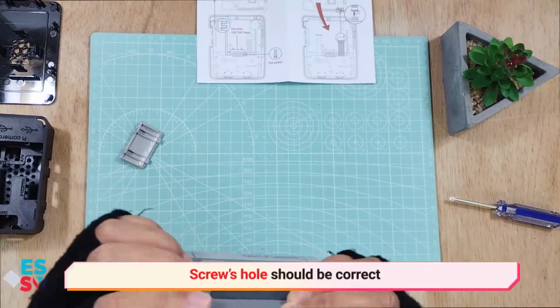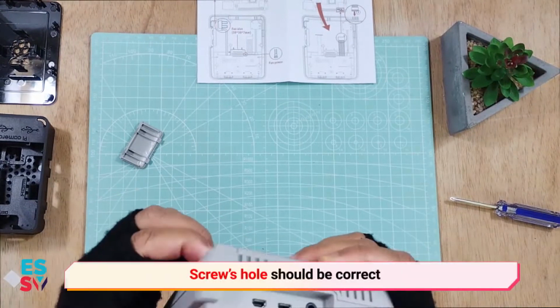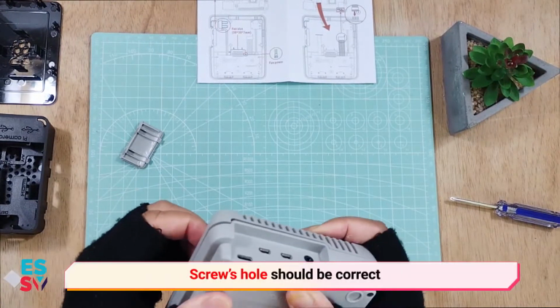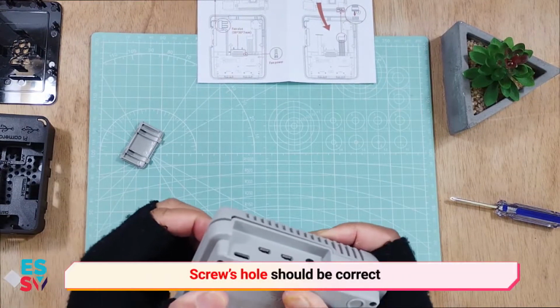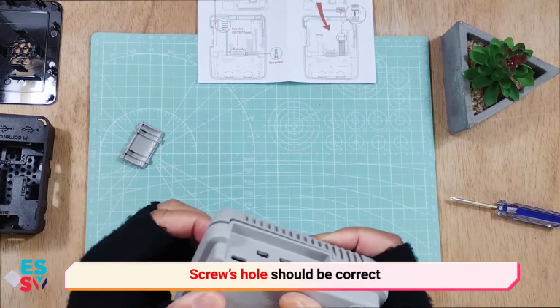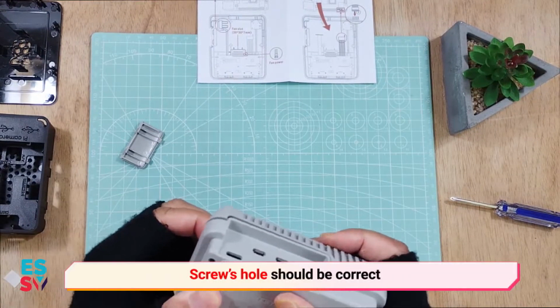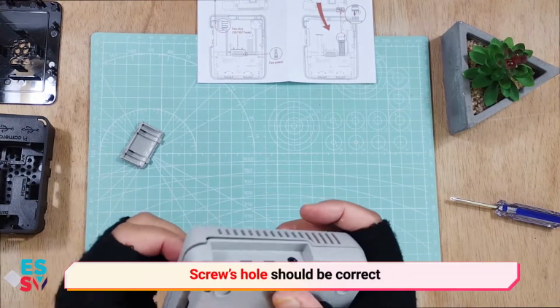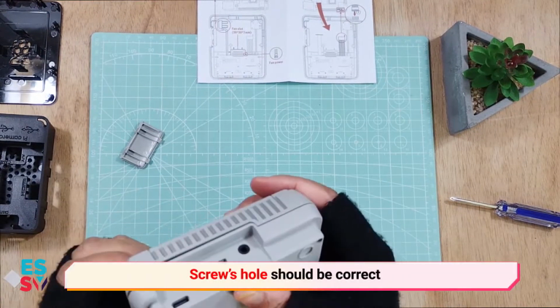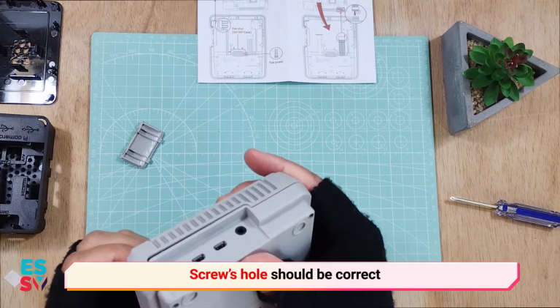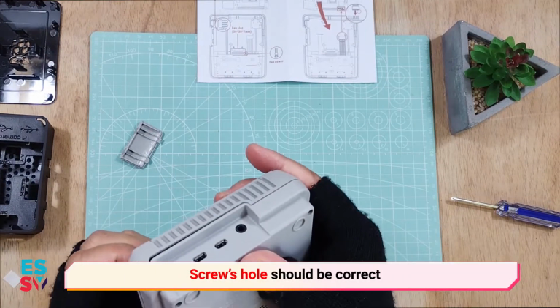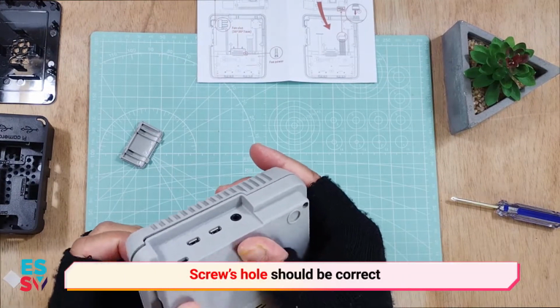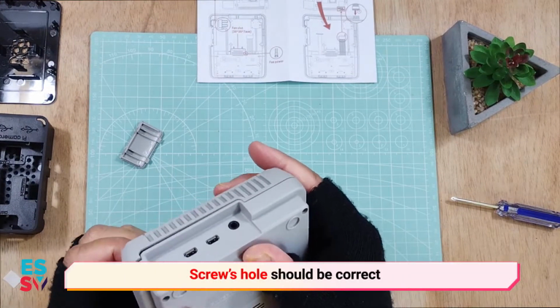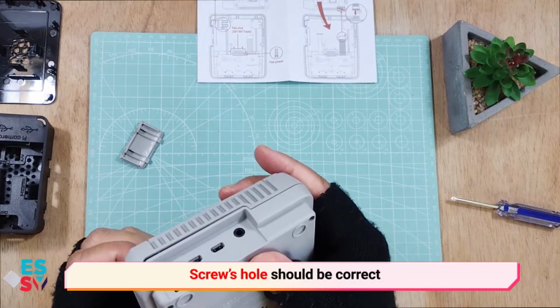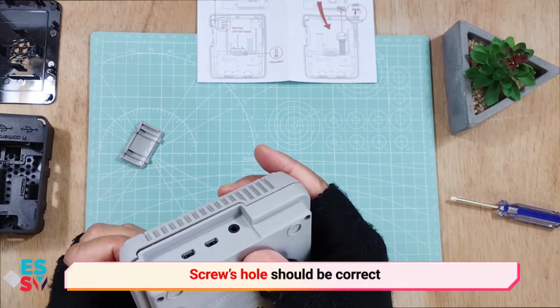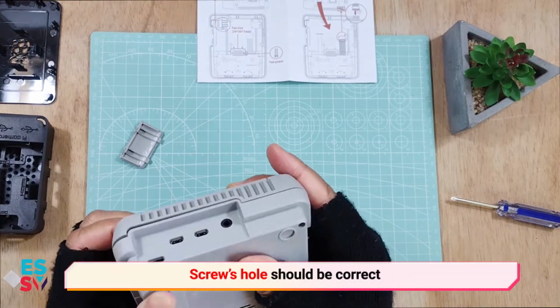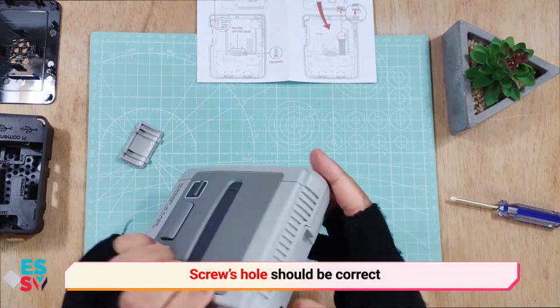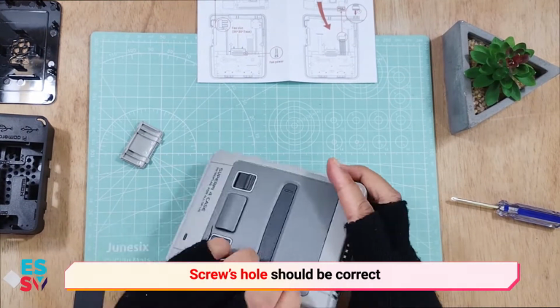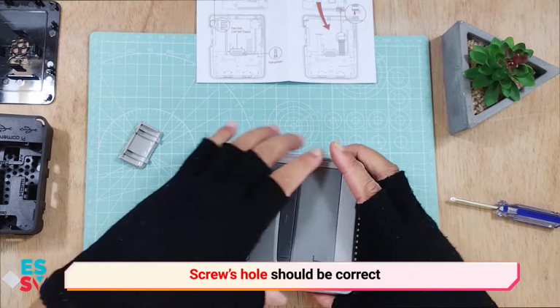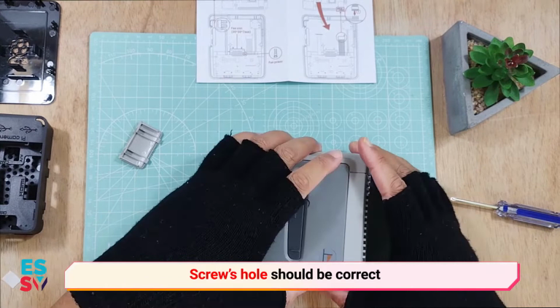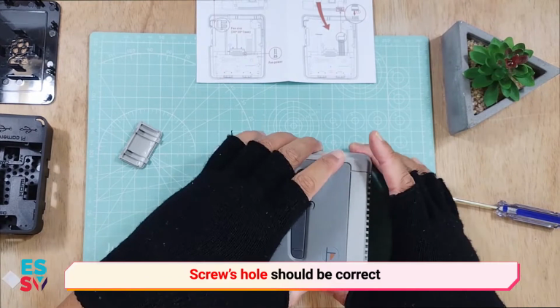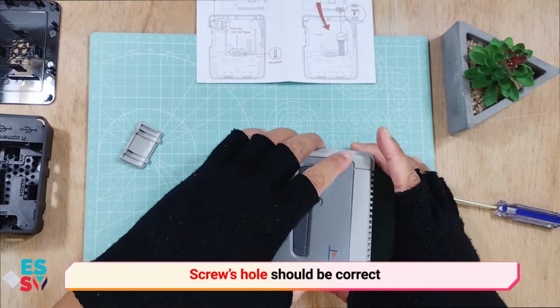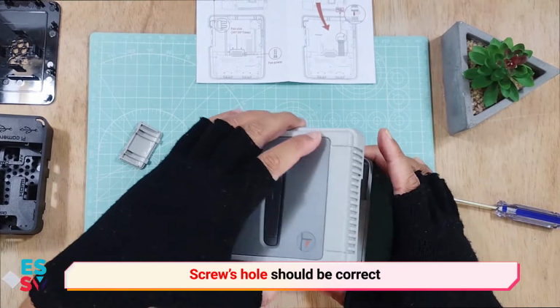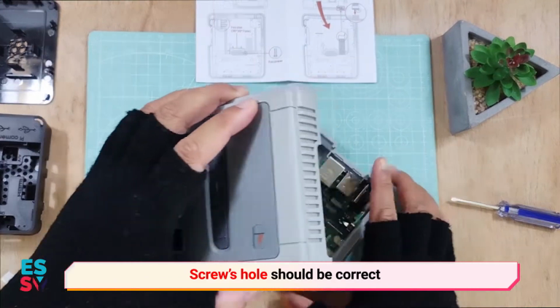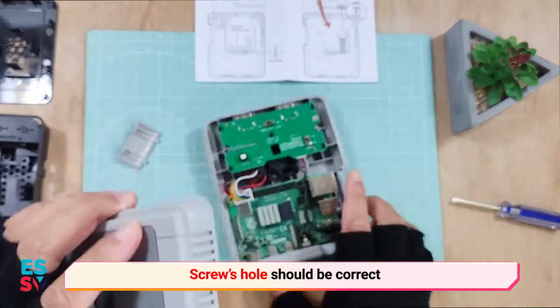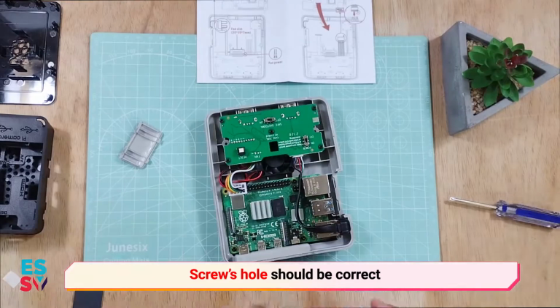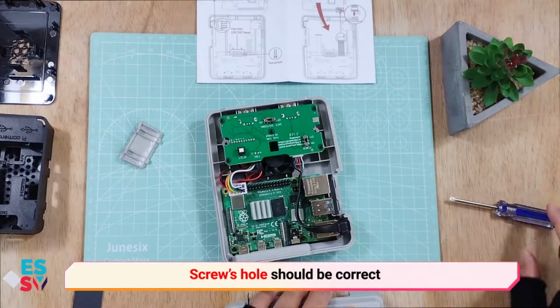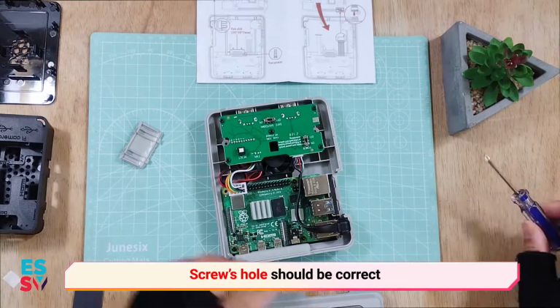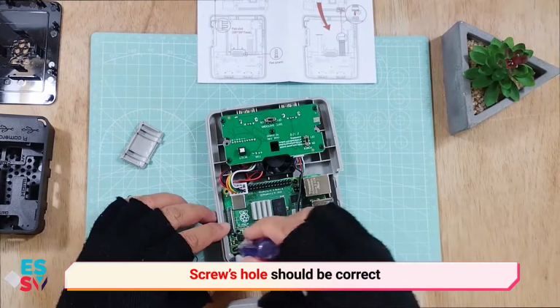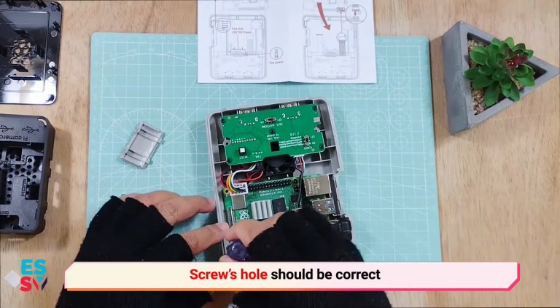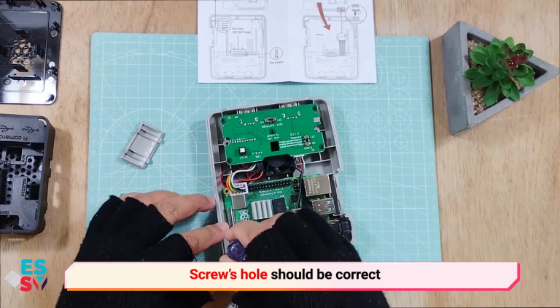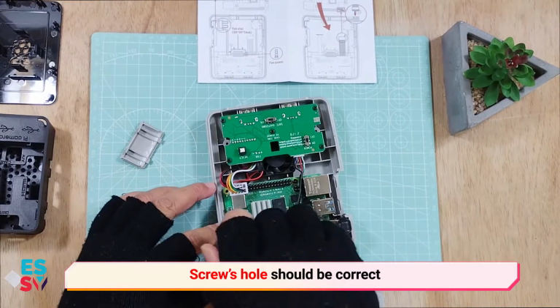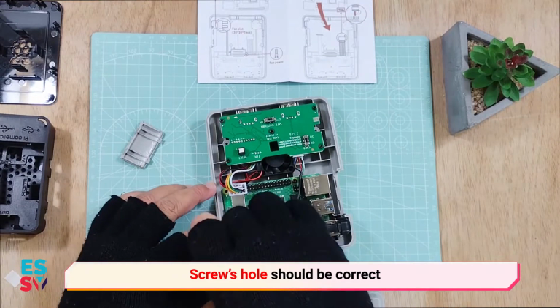If you are having a problem putting back the top cover, you may want to check the screws. Maybe they are in the wrong hole, just like what happened here.